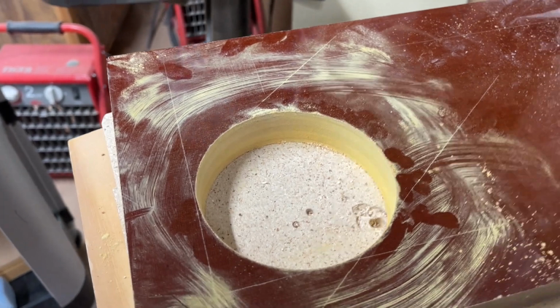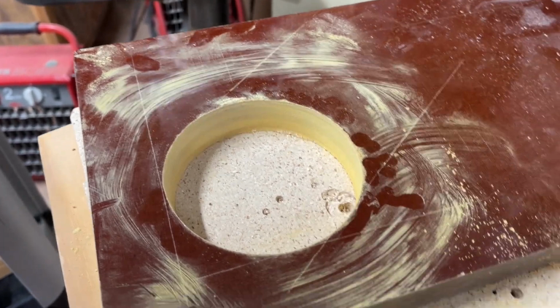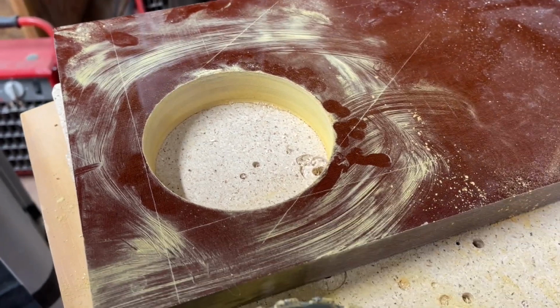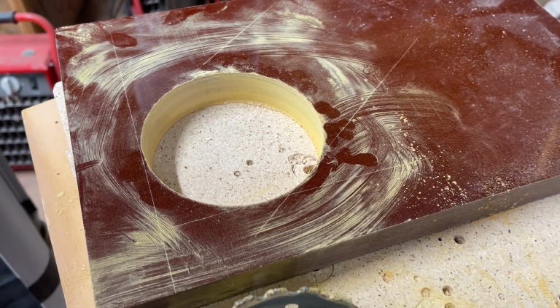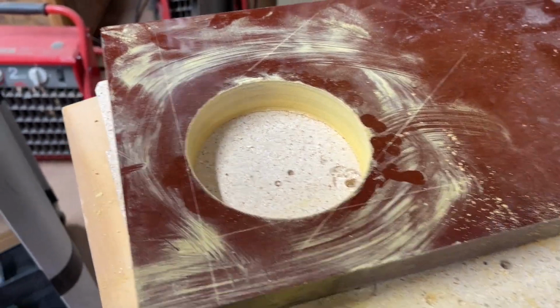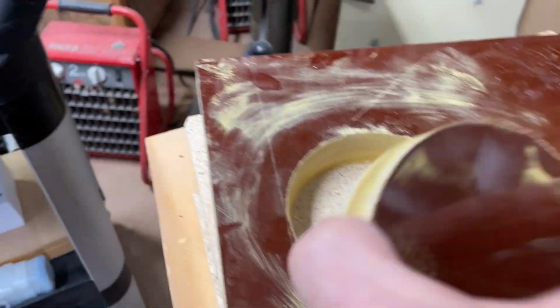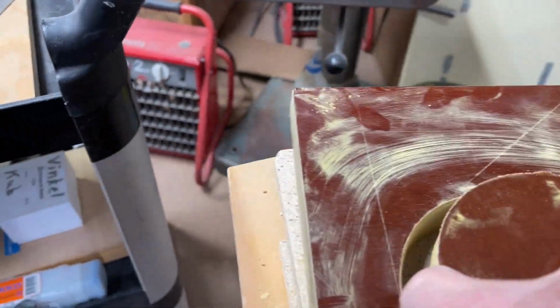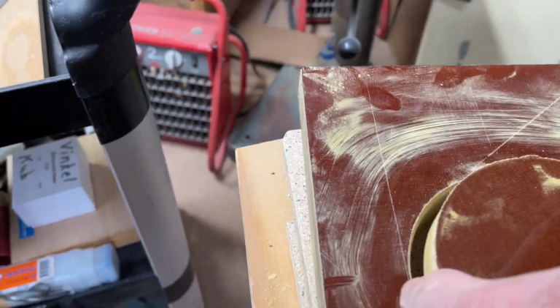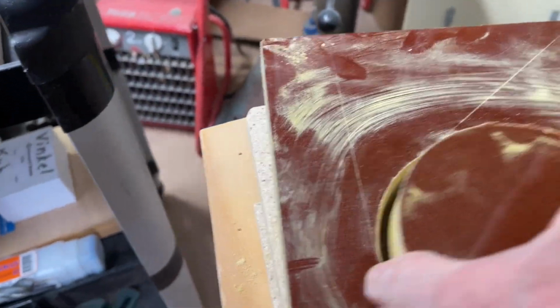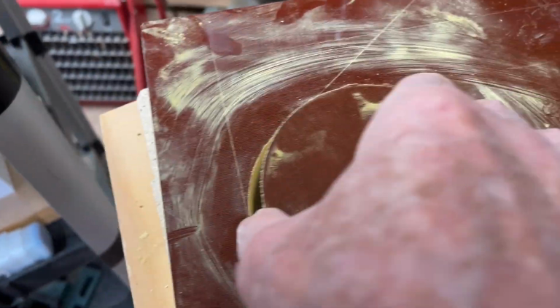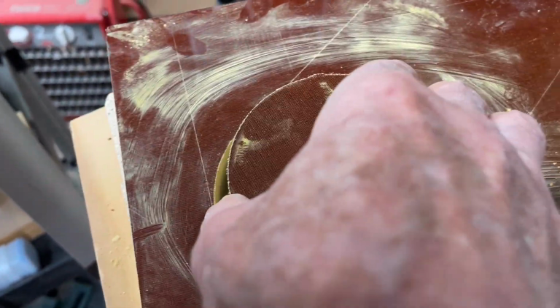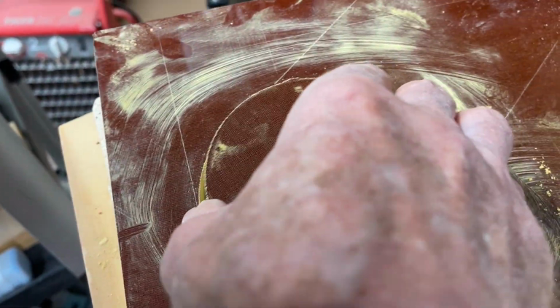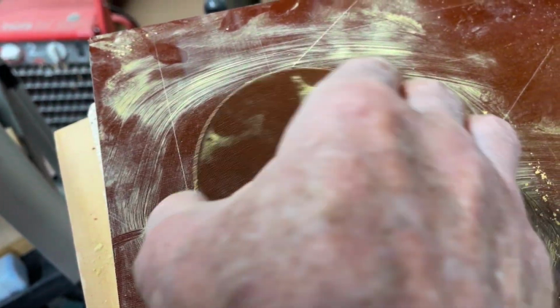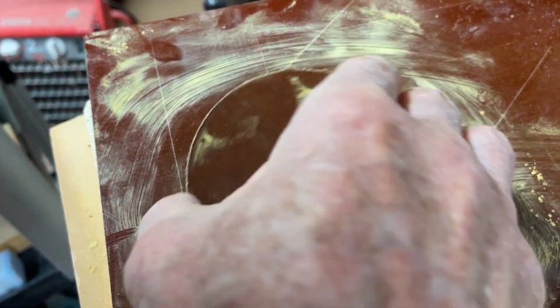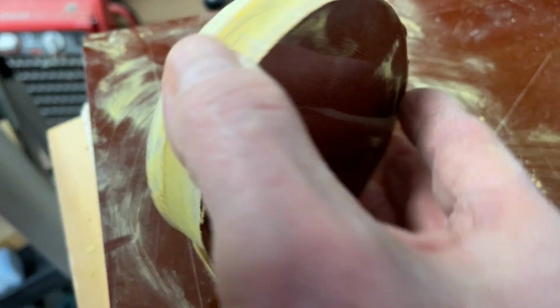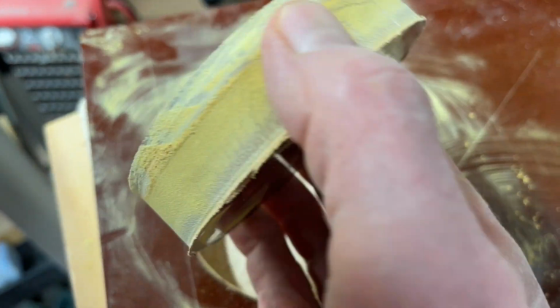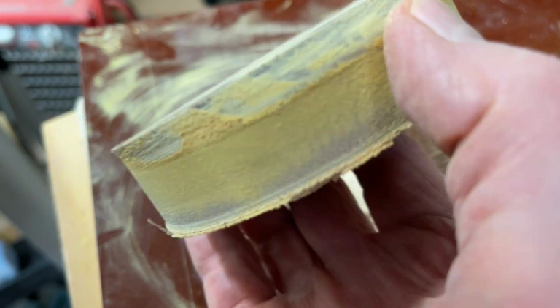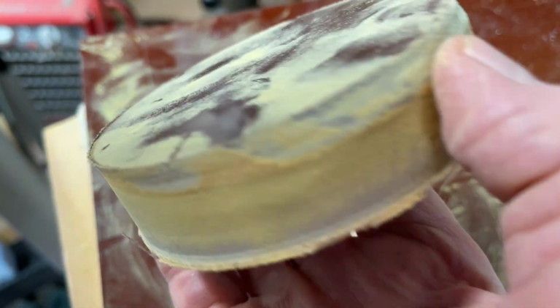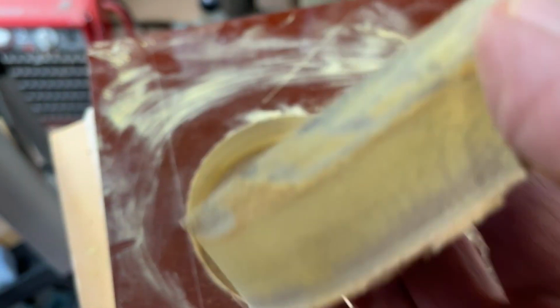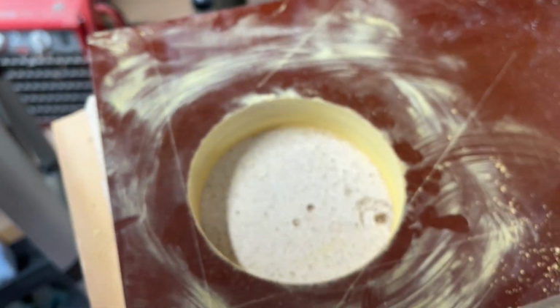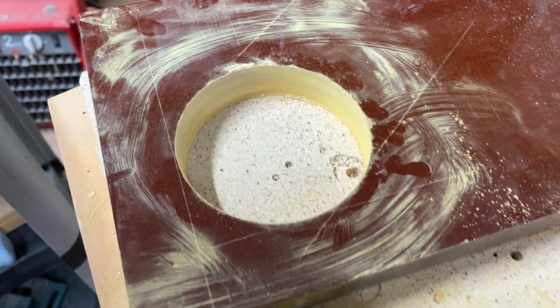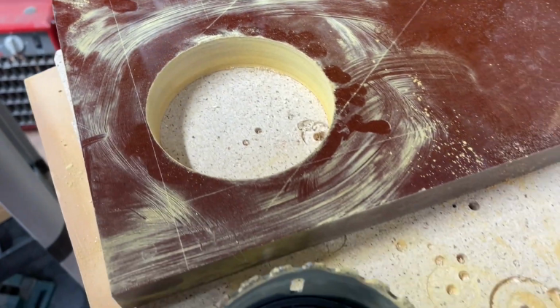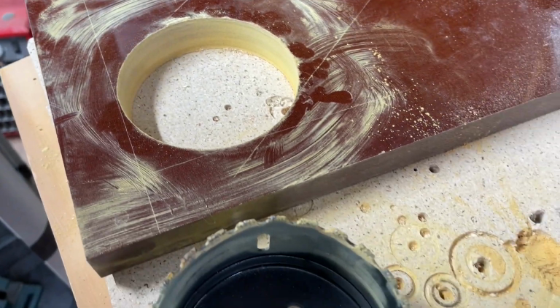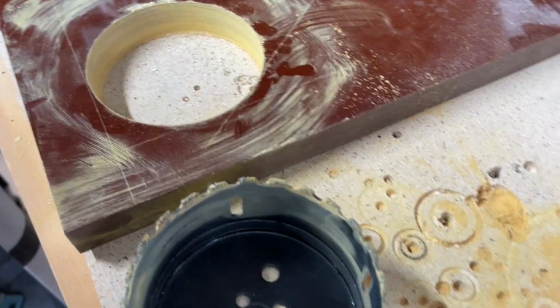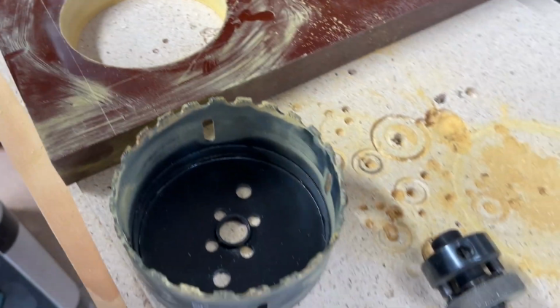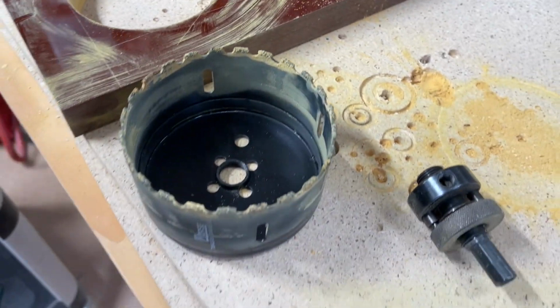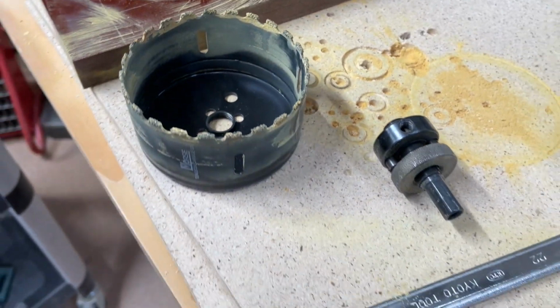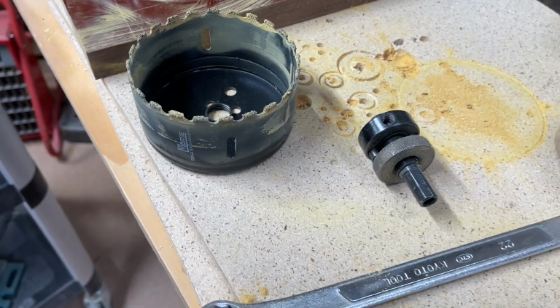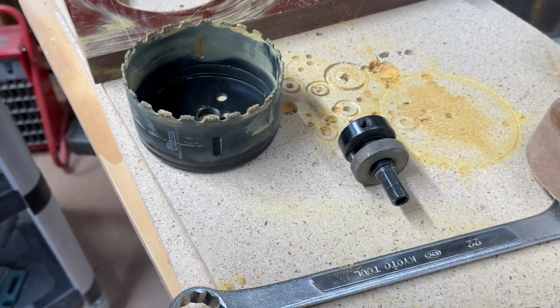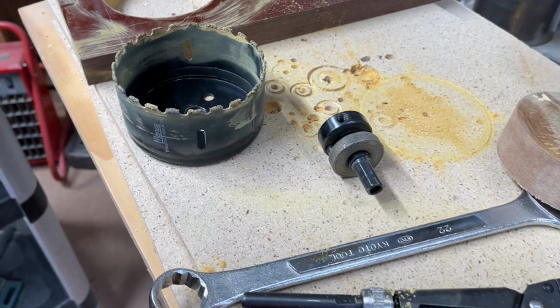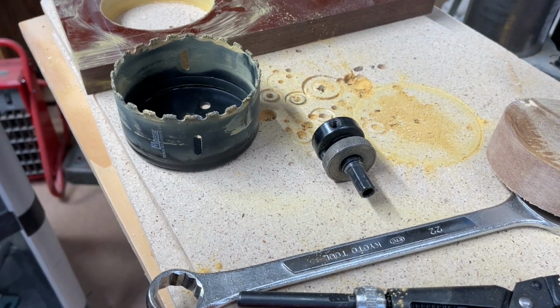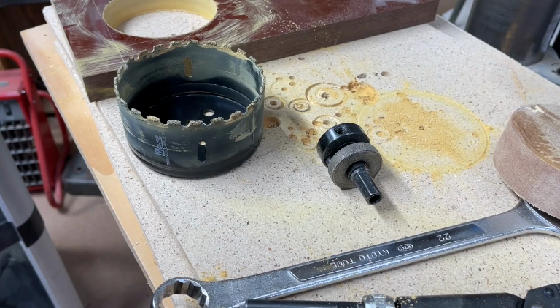This one has too much clay in it, so it doesn't work — but that's a good thing.